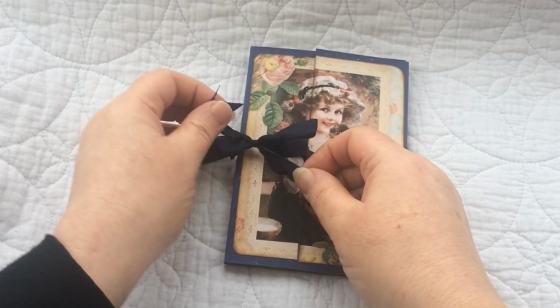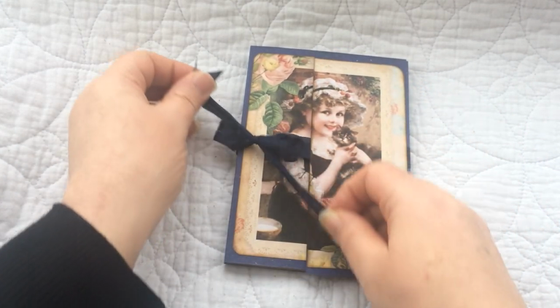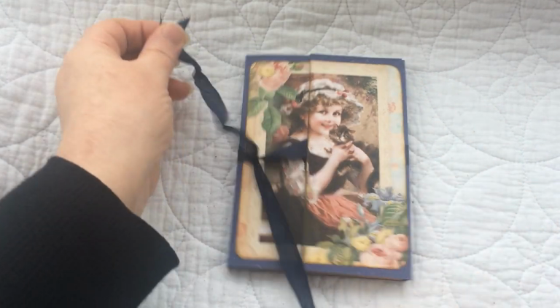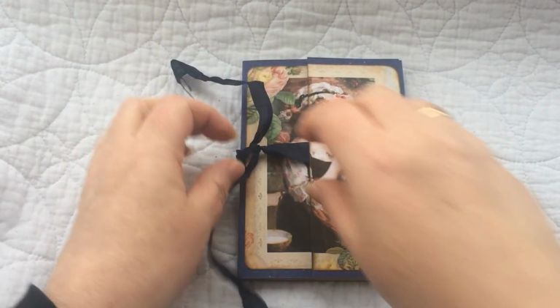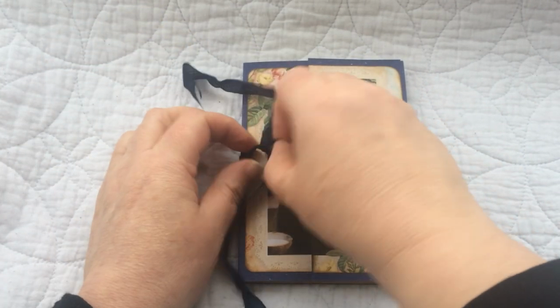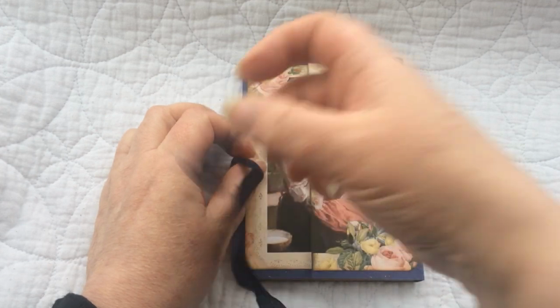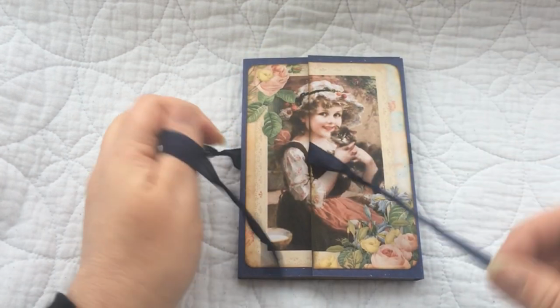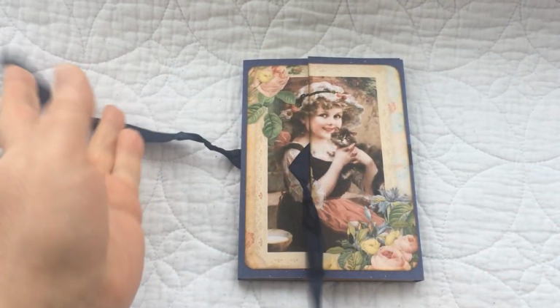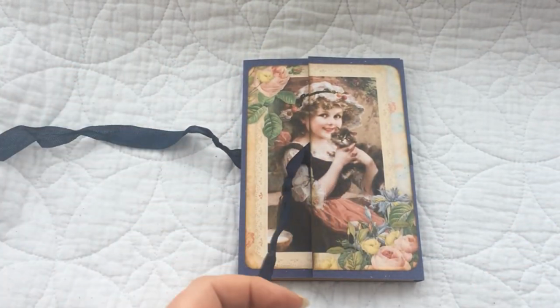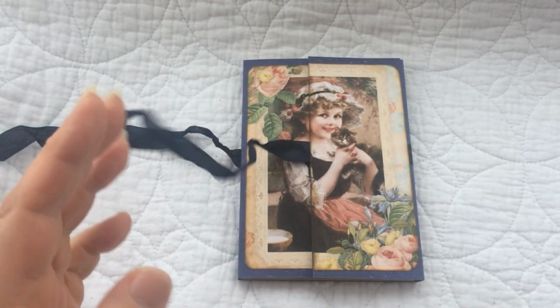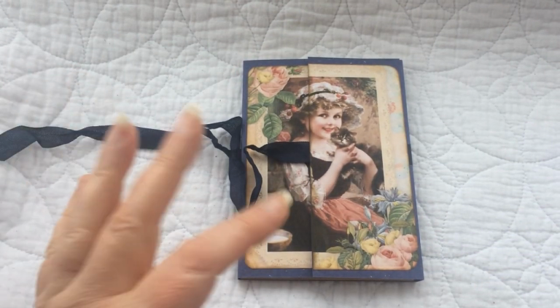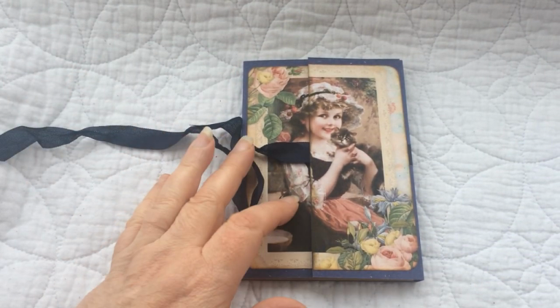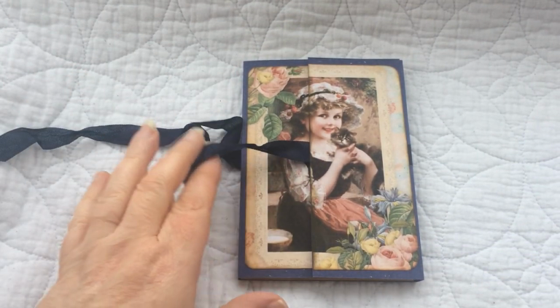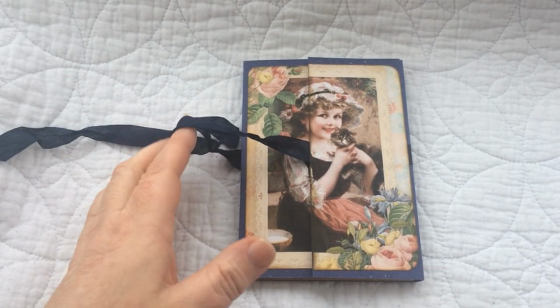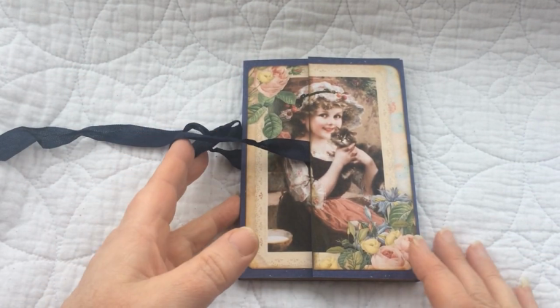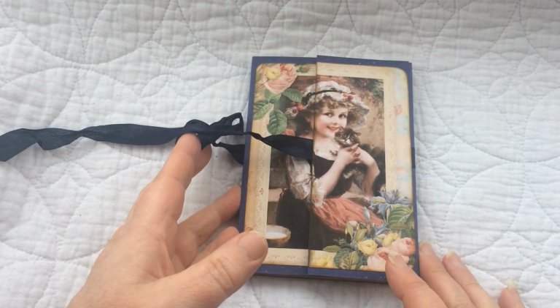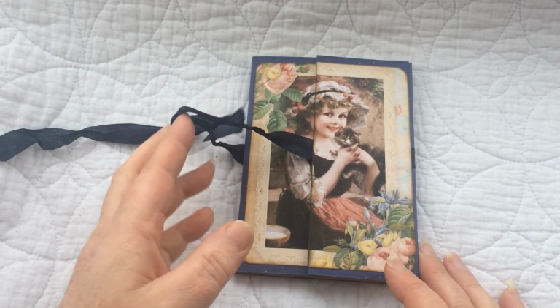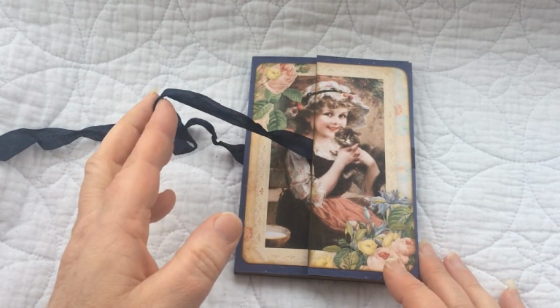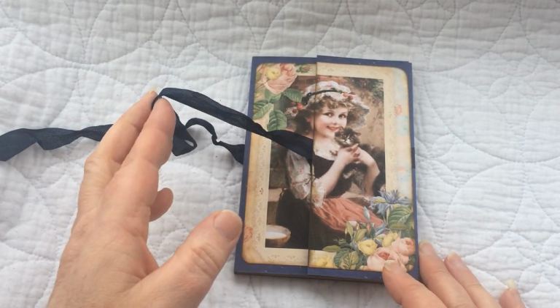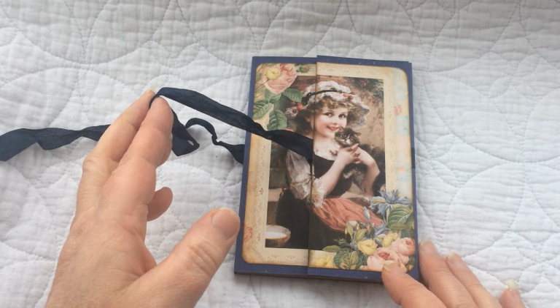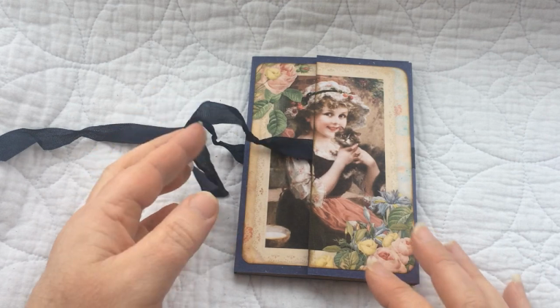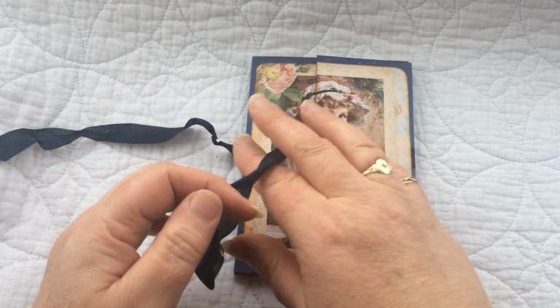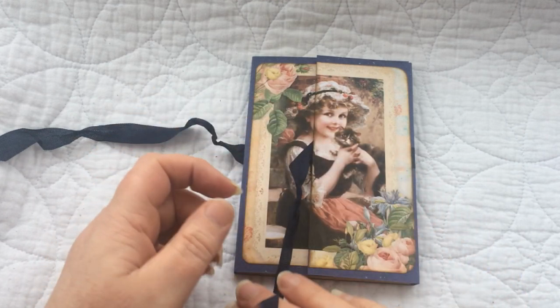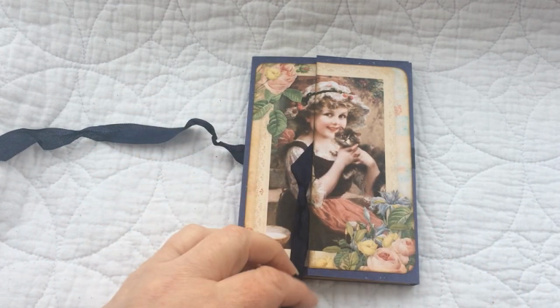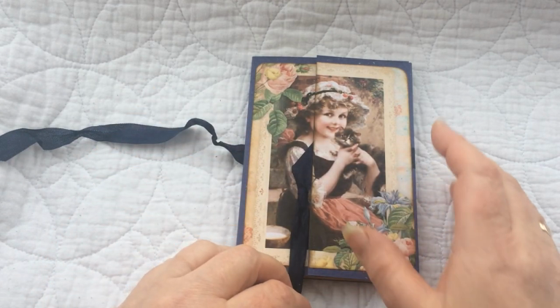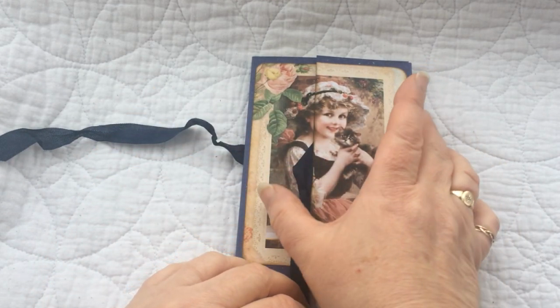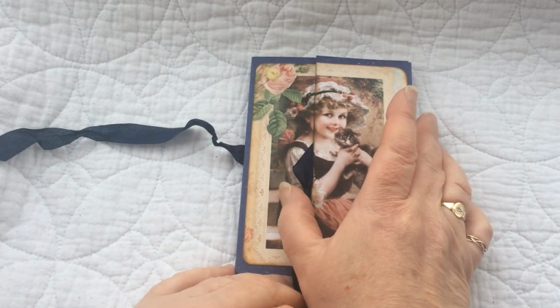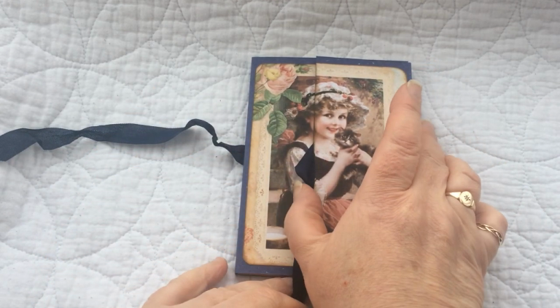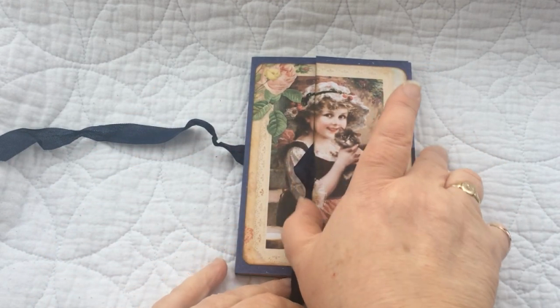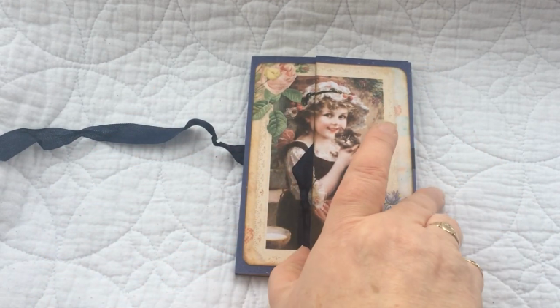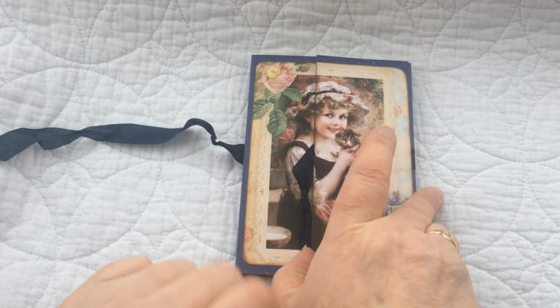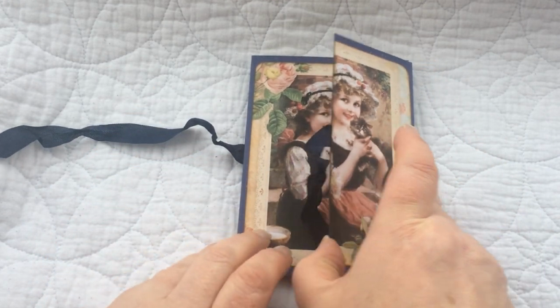So if I undo the ribbon here — this one has been done up with a navy blue seam binding ribbon and each of them are magnetised as well.